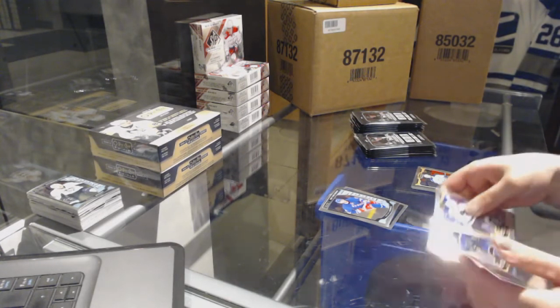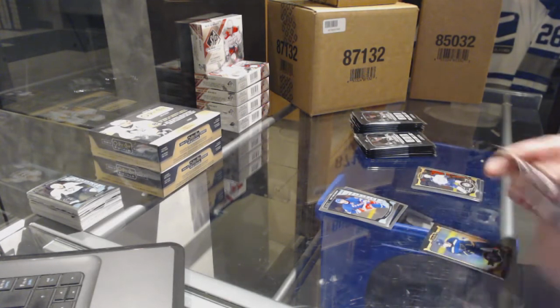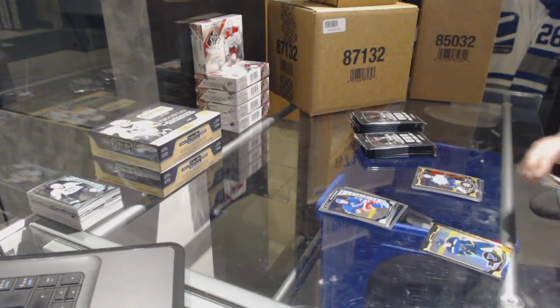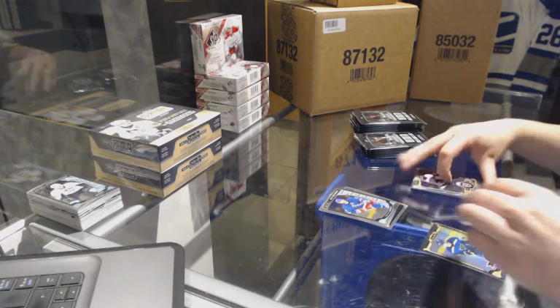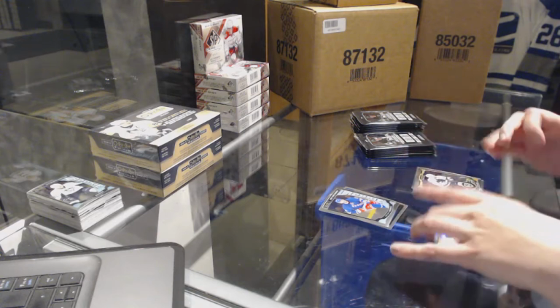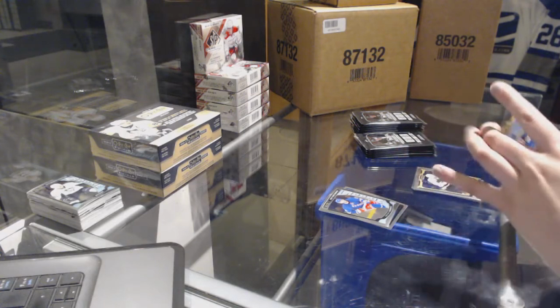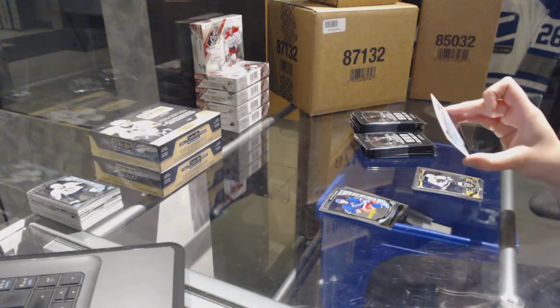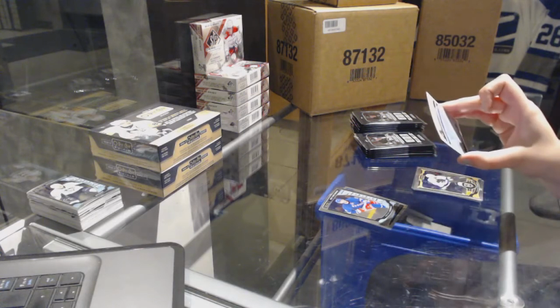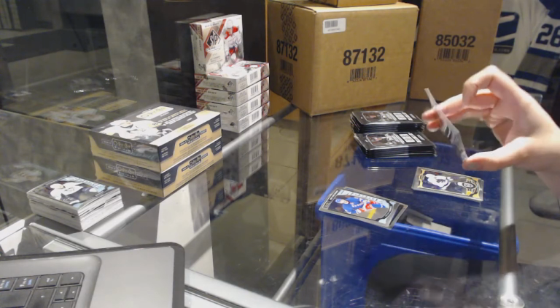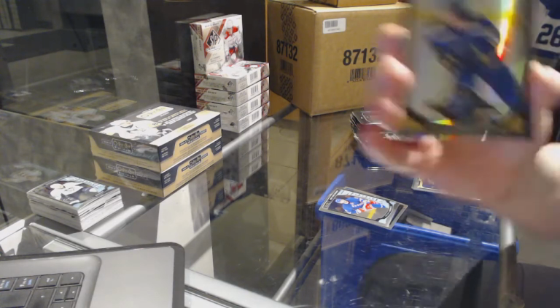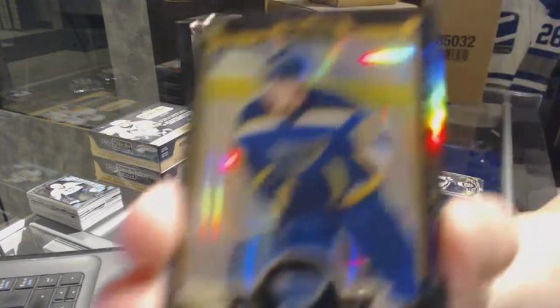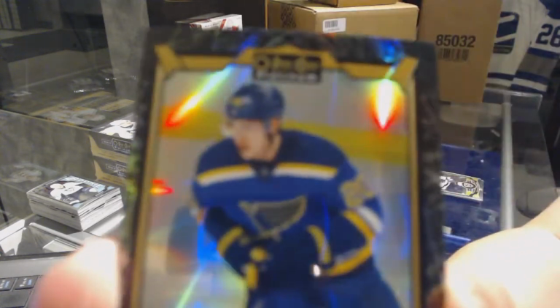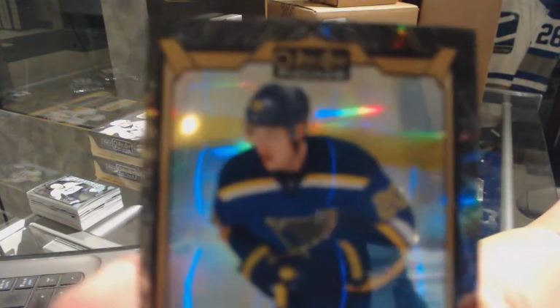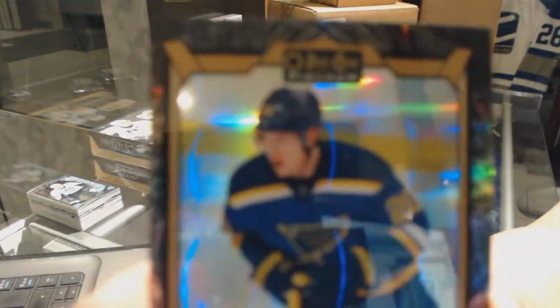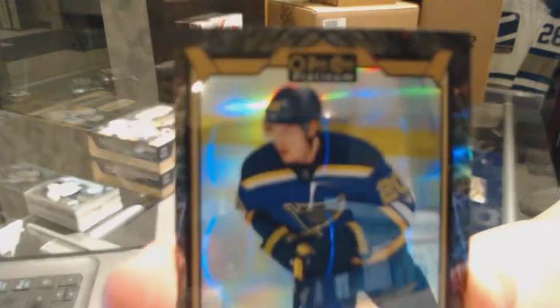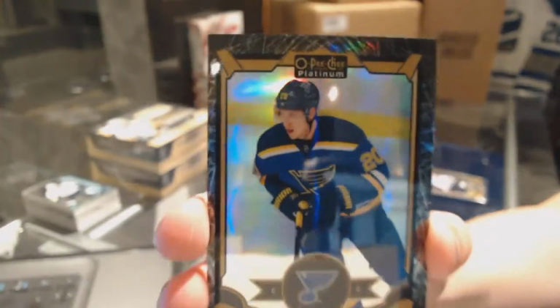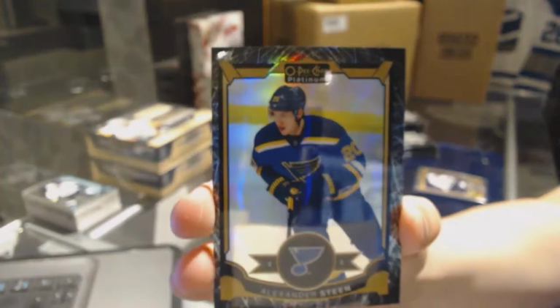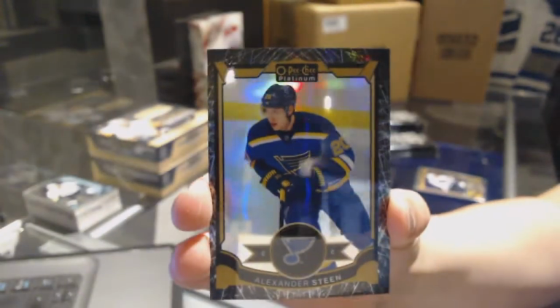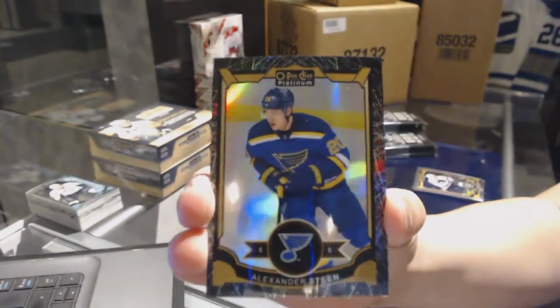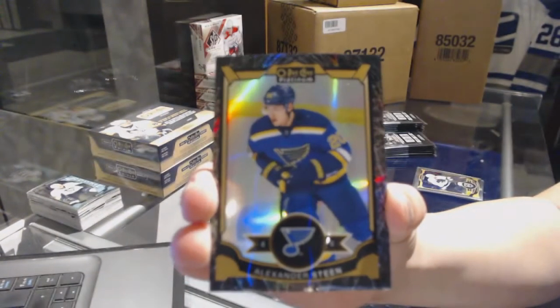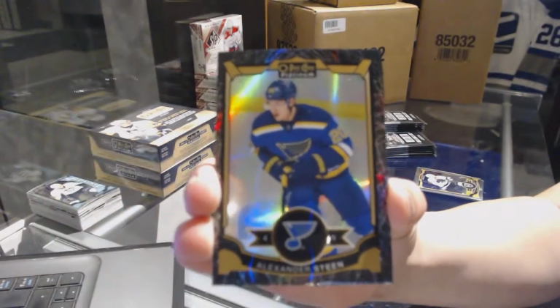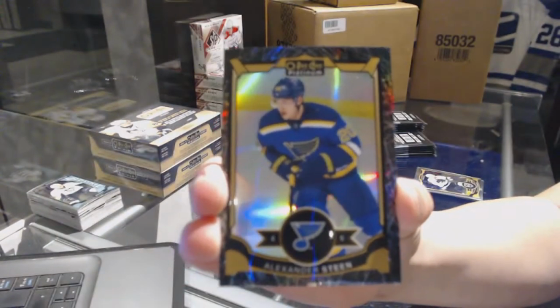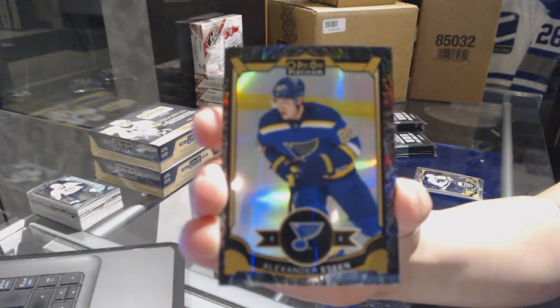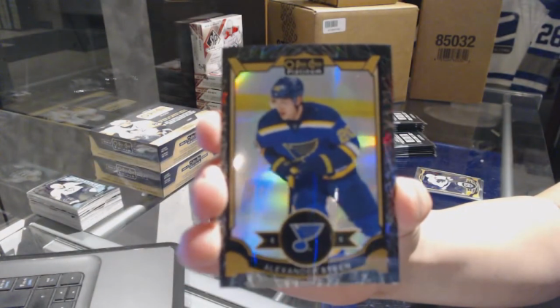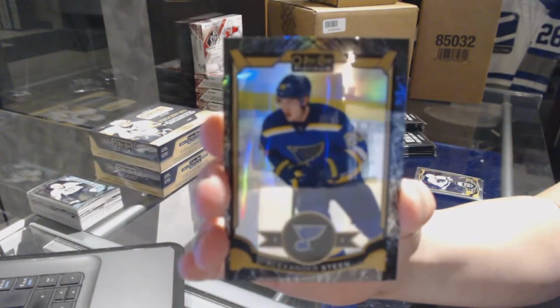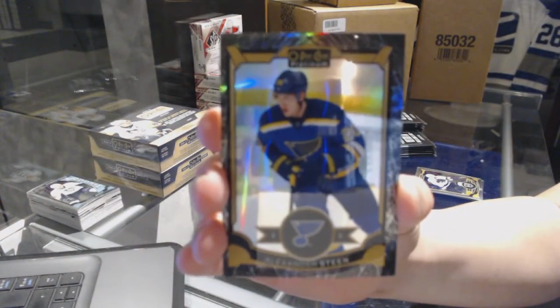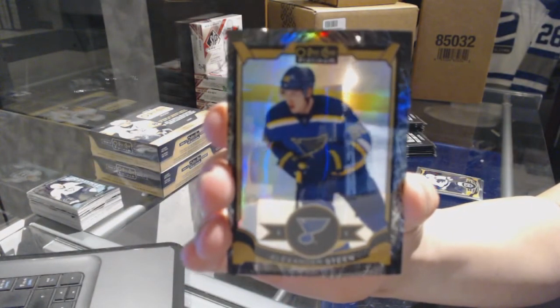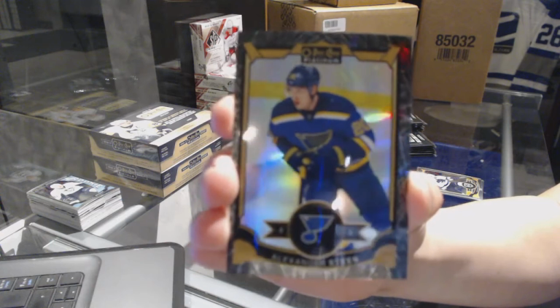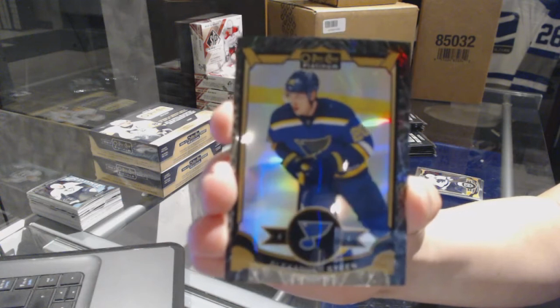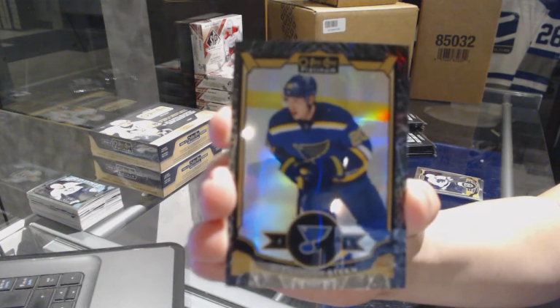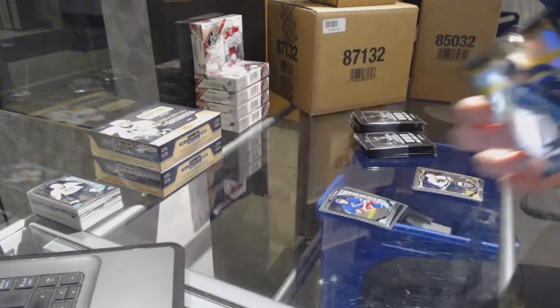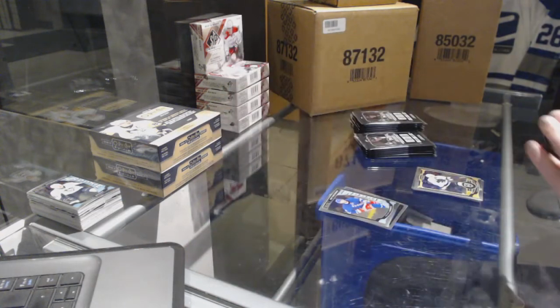Retro of Carey Price for the Chicago Blackhawks. We've got a Black Ice number to 99 for the St. Louis Blues — Alexander Steen. Black Ice number to 99 for the Blues.